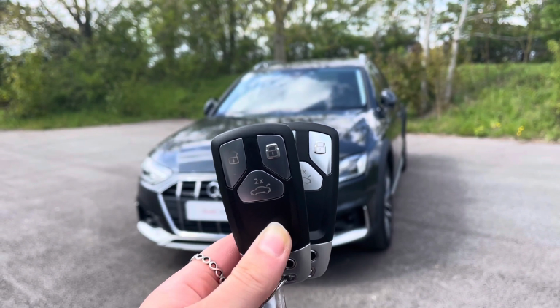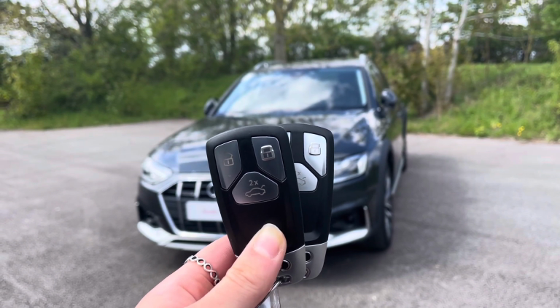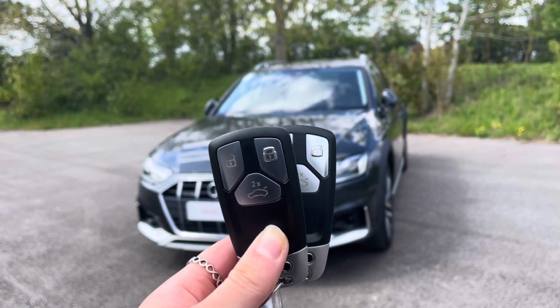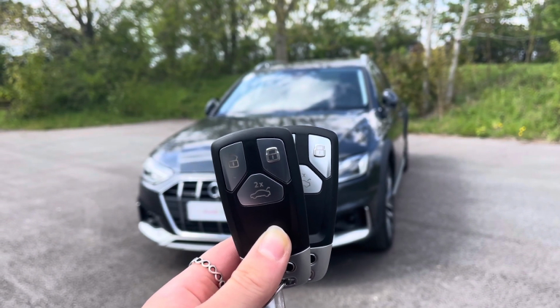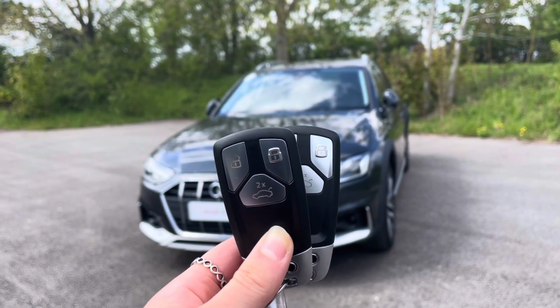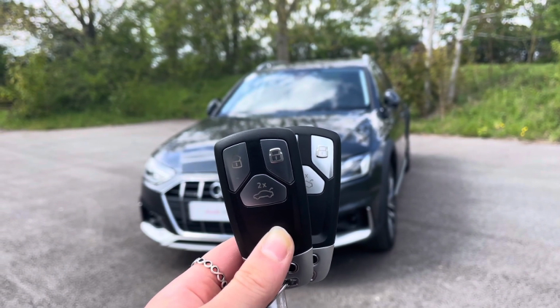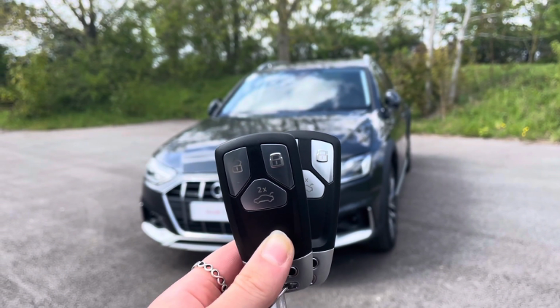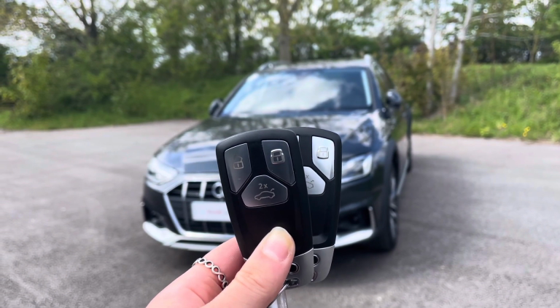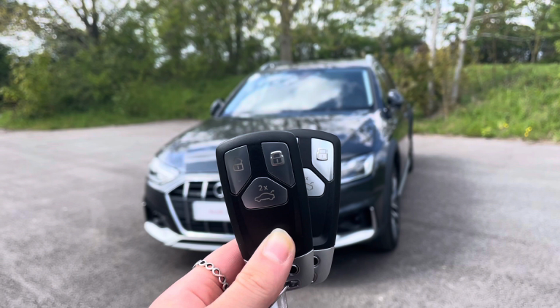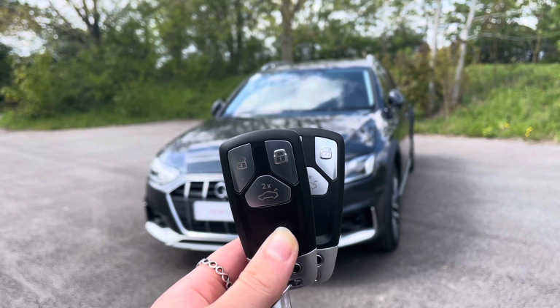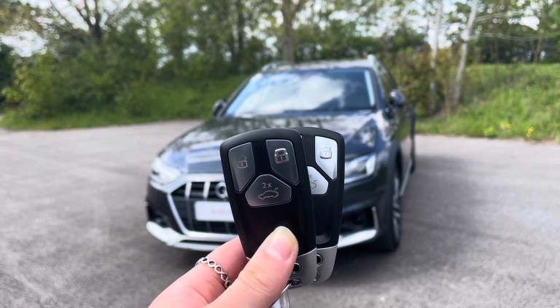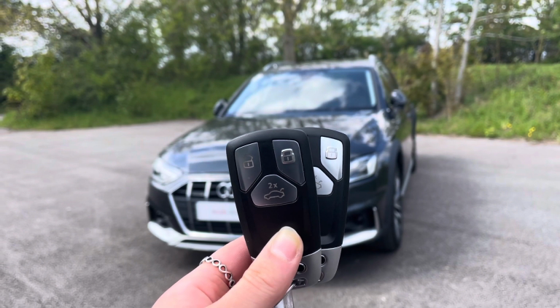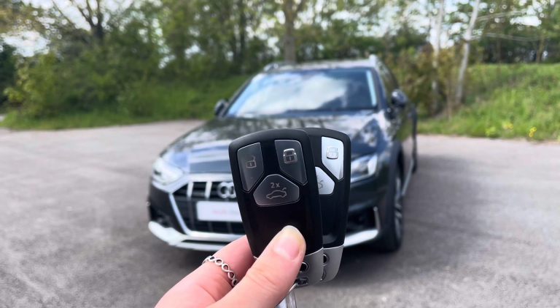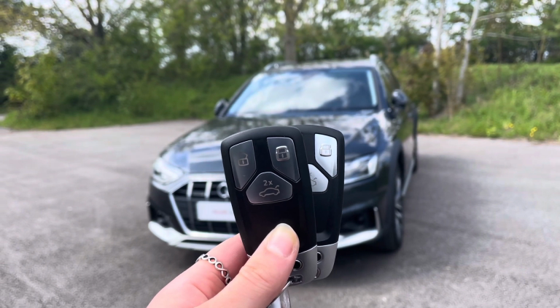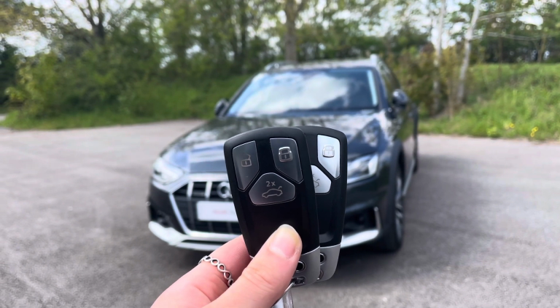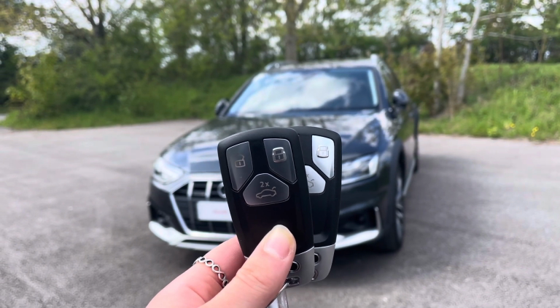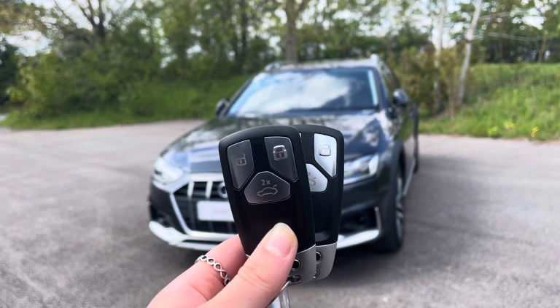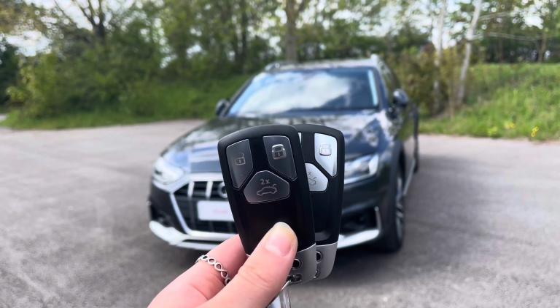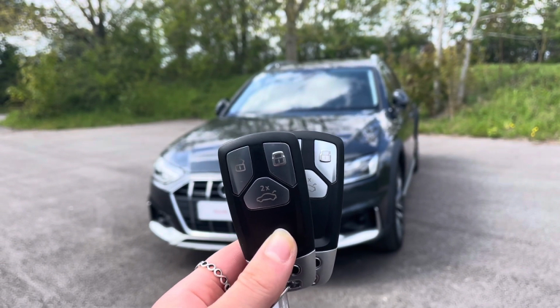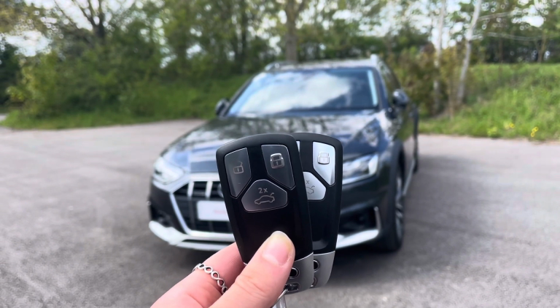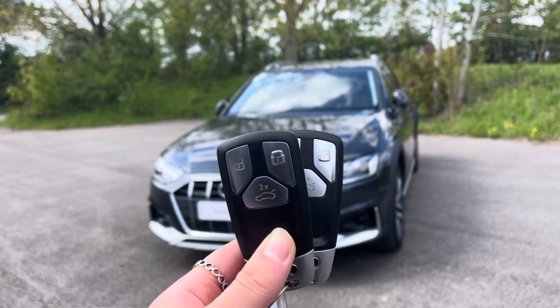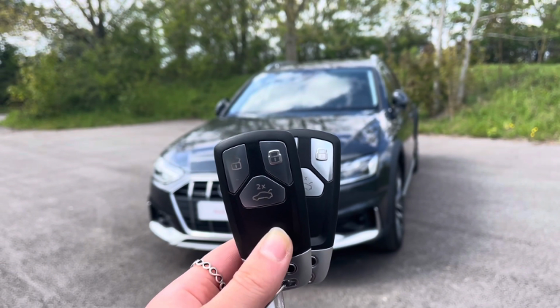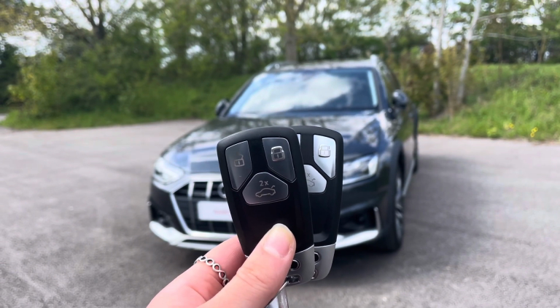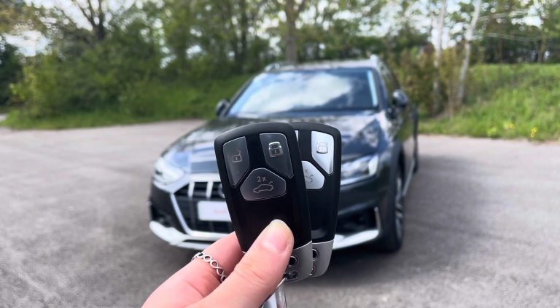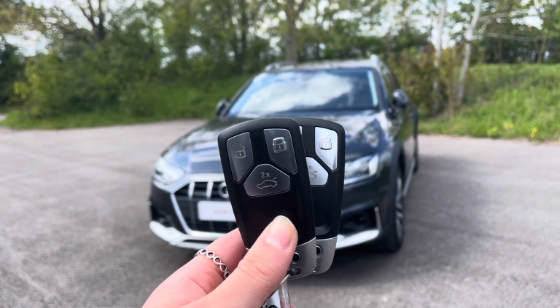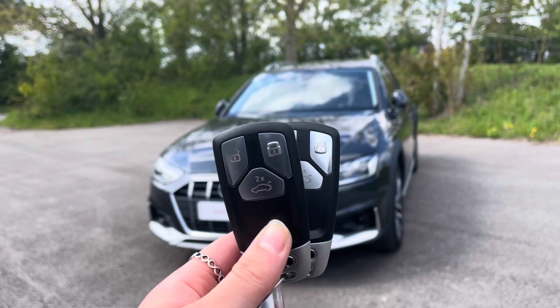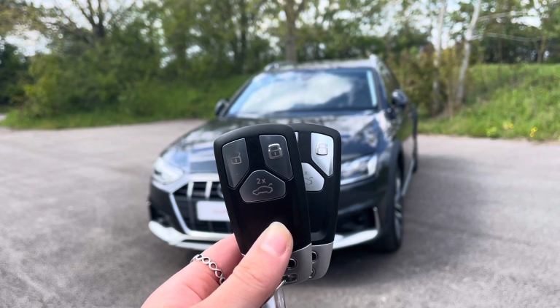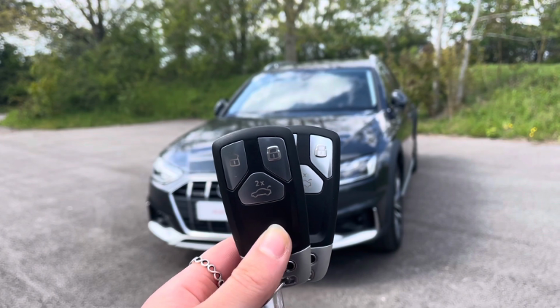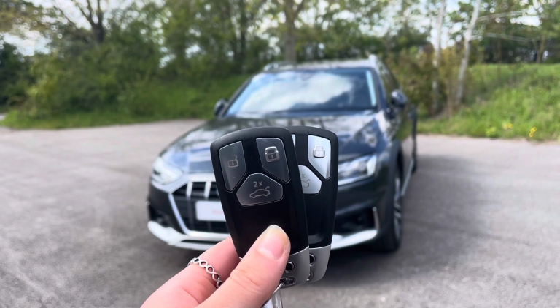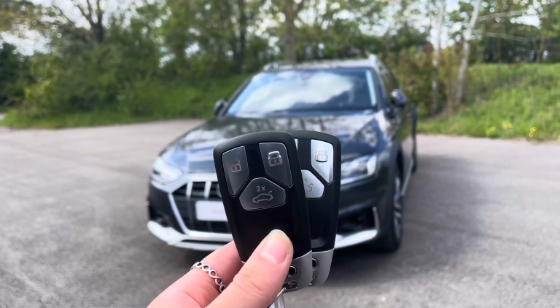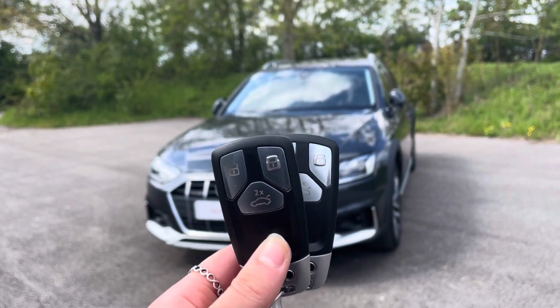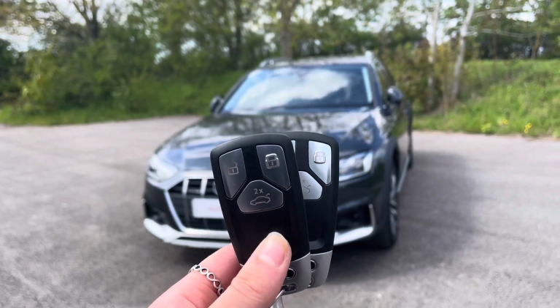Everything this approved used Audi comes with the reassurance of a 12-month warranty and roadside assistance, up to 12 months MOT and key cover, and will have passed up to 150 checks by our Audi trained technicians.